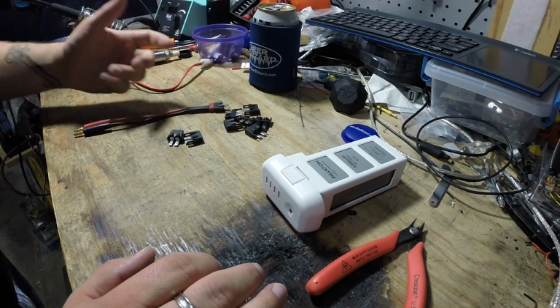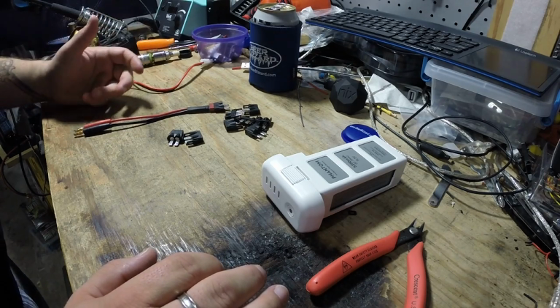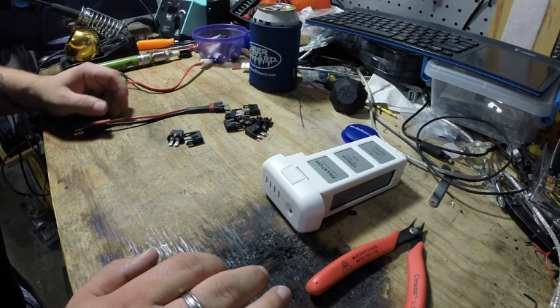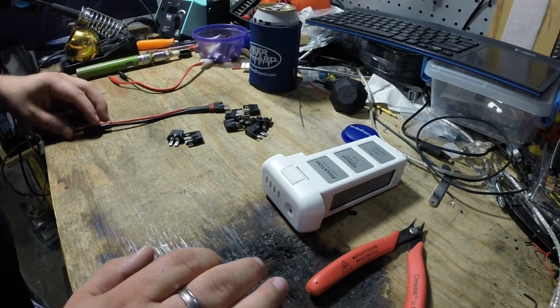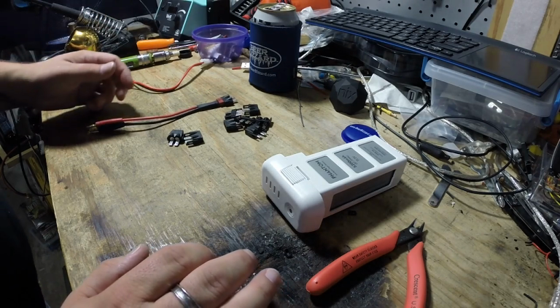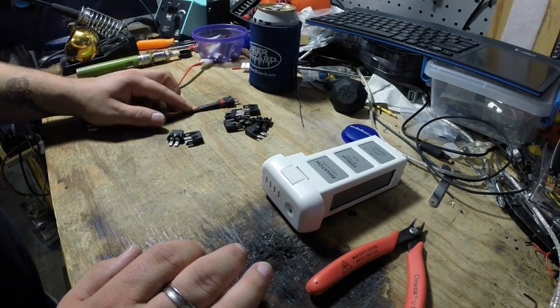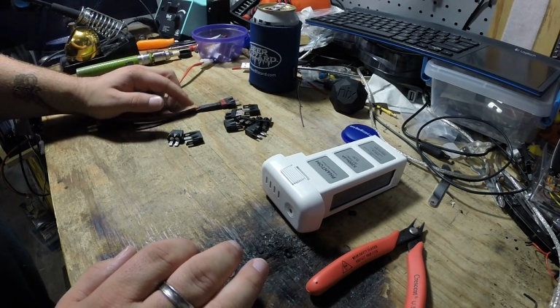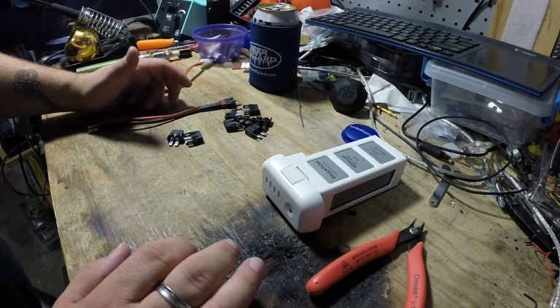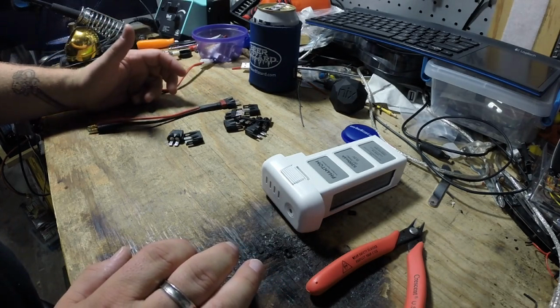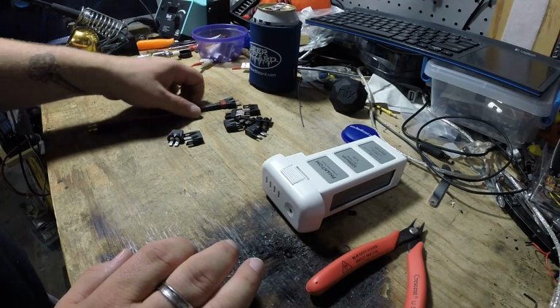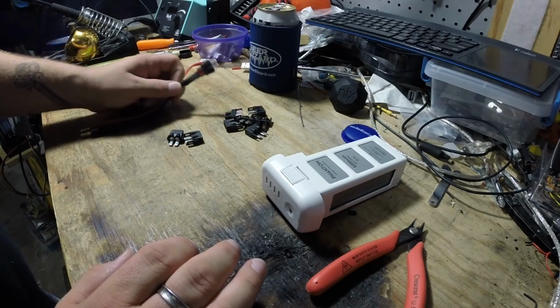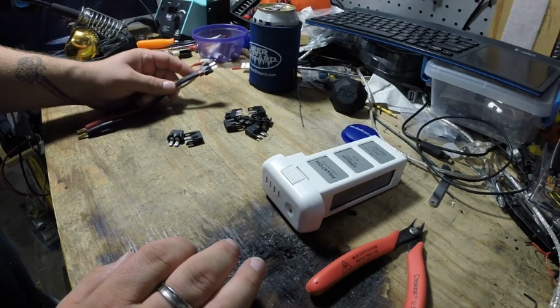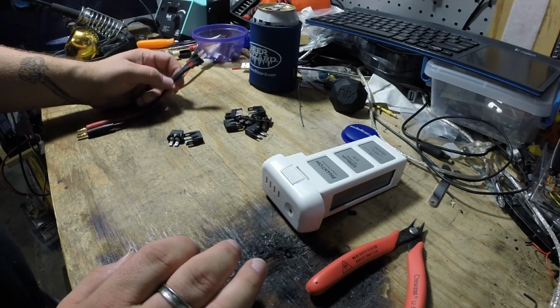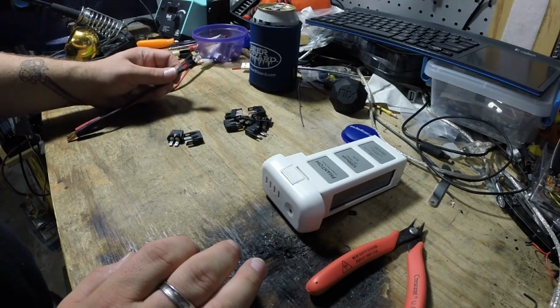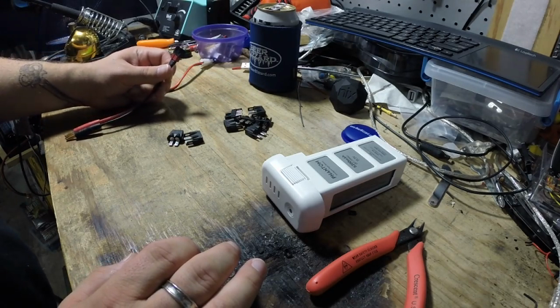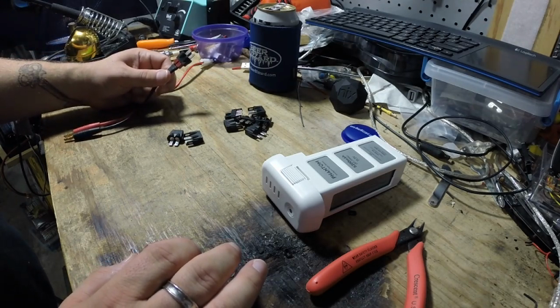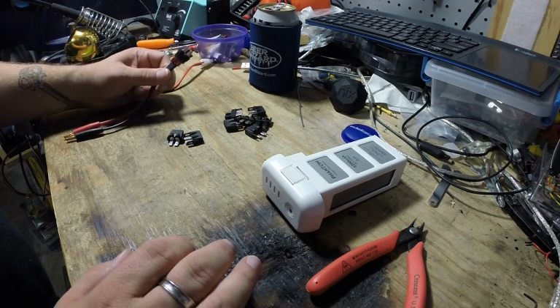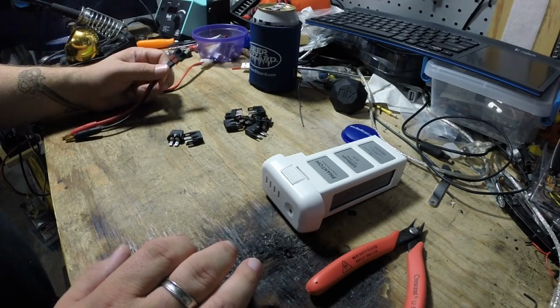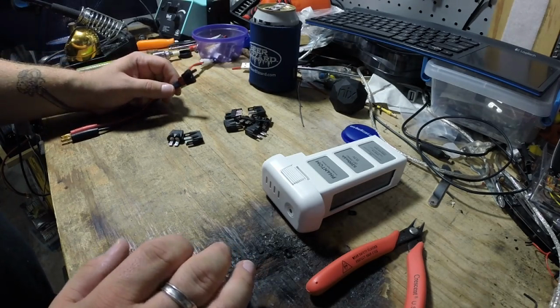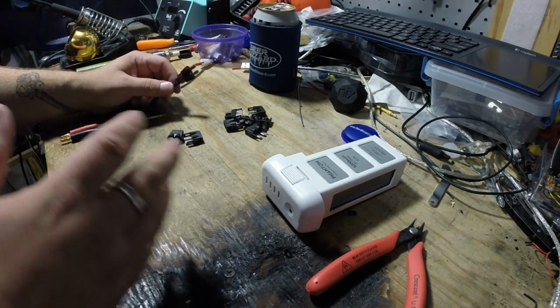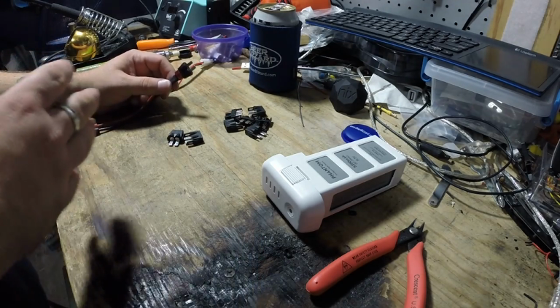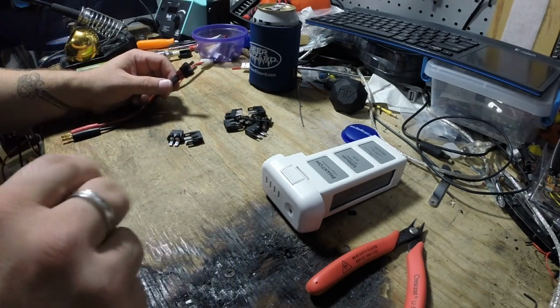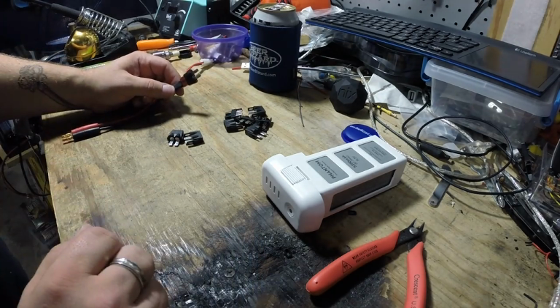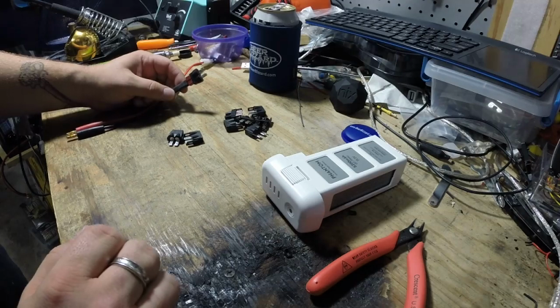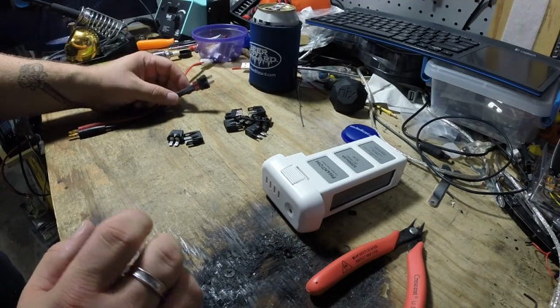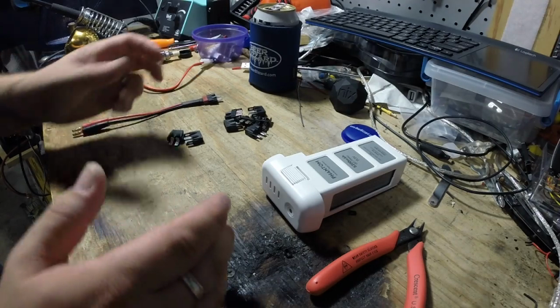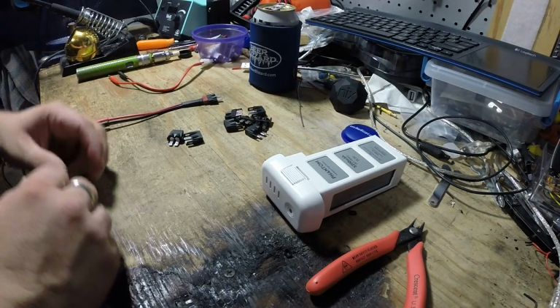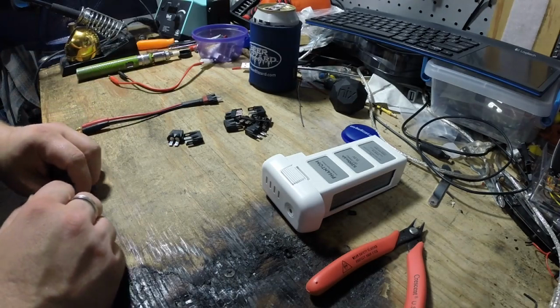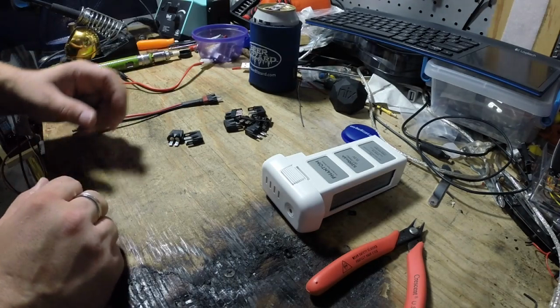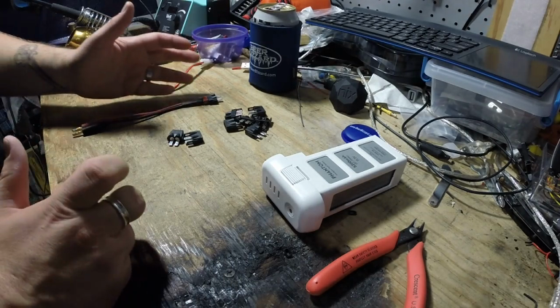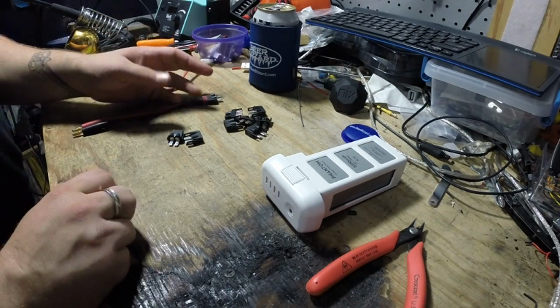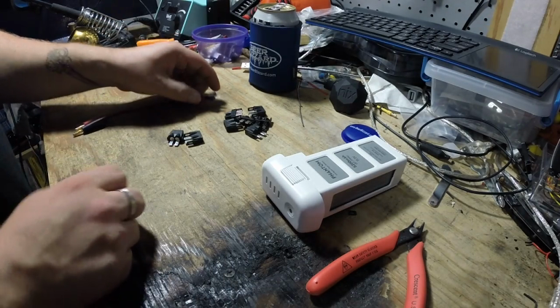A lot of people are recommending to run it on the lead acid battery, the PB setting at a constant 12 volts, but I have a feeling that's not going to give it a full charge either because you're putting 12 volts to a battery that's 12.6. I don't know the math behind that — maybe it works, maybe it doesn't.